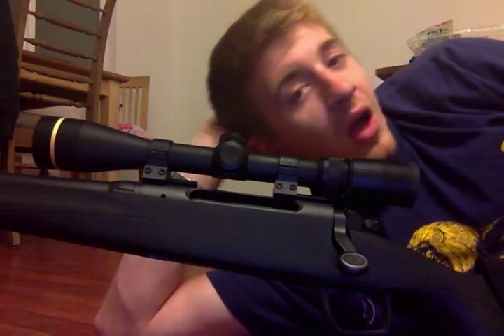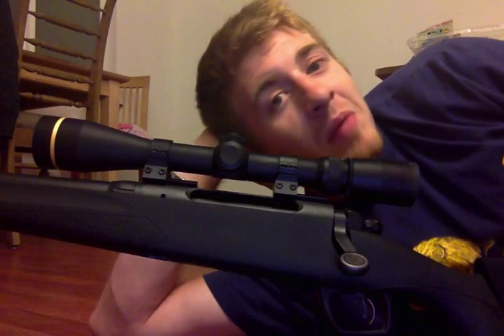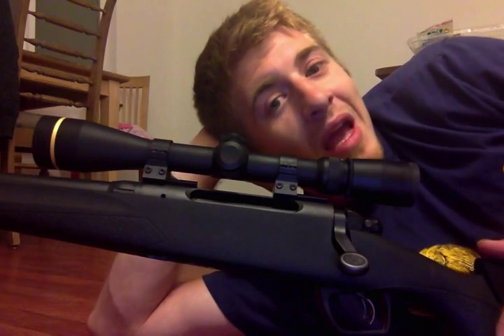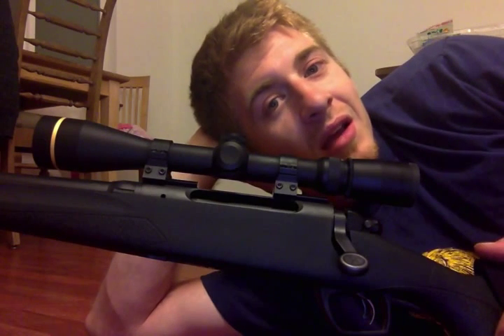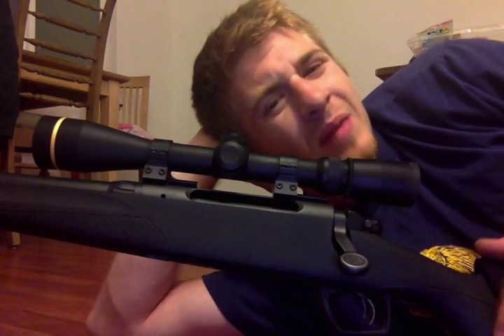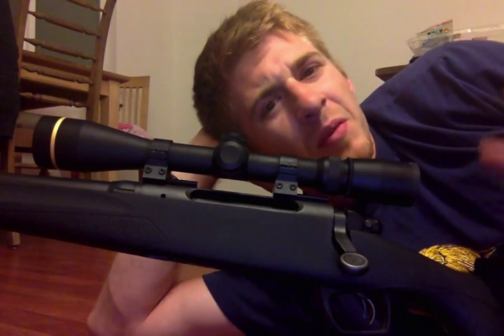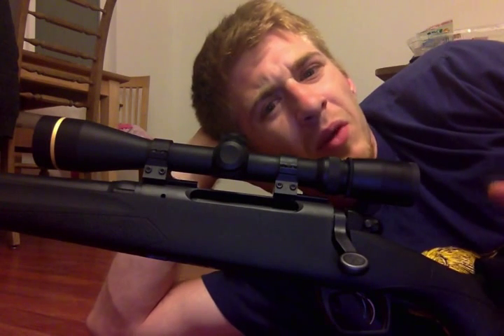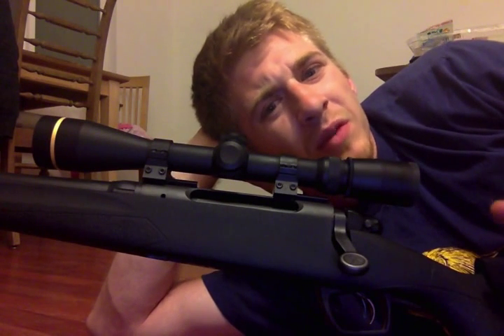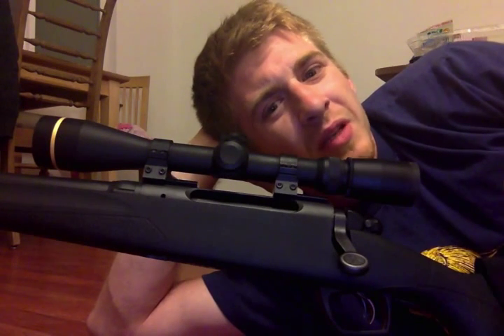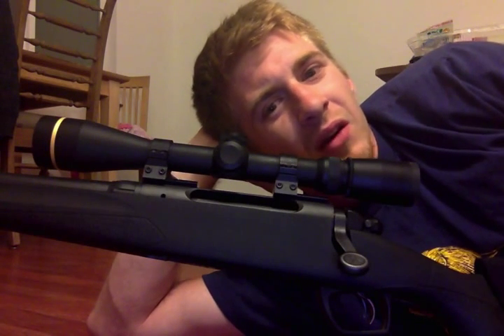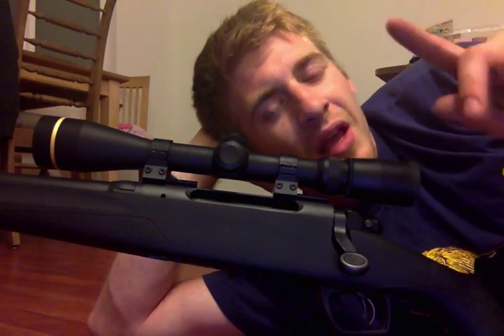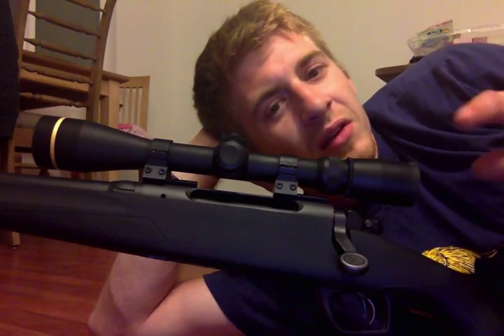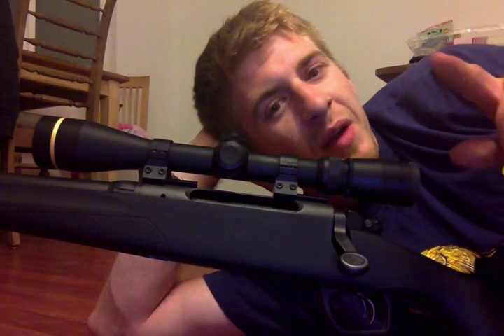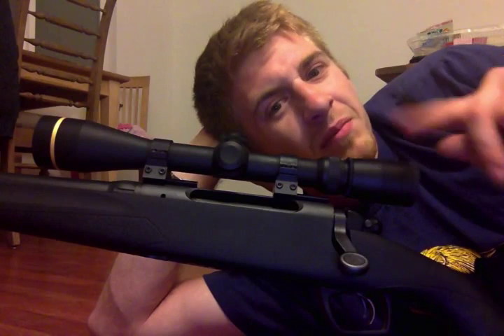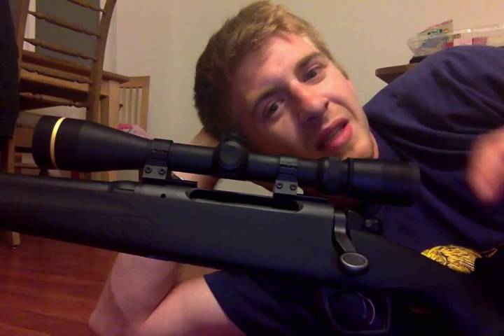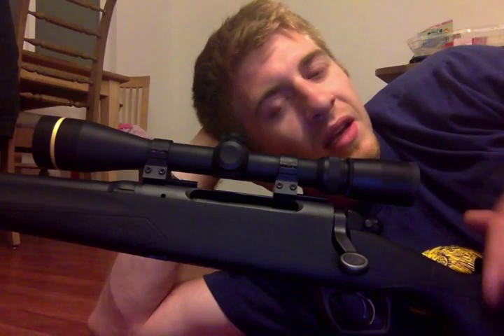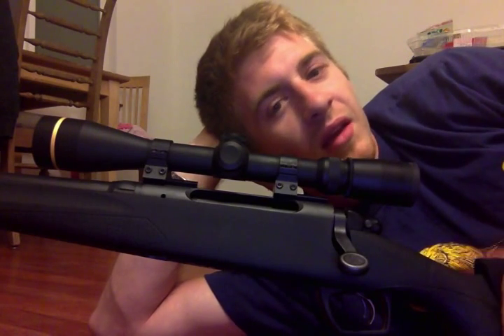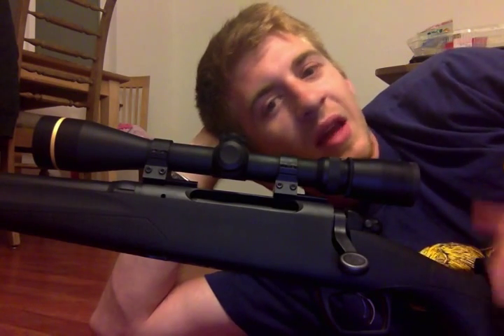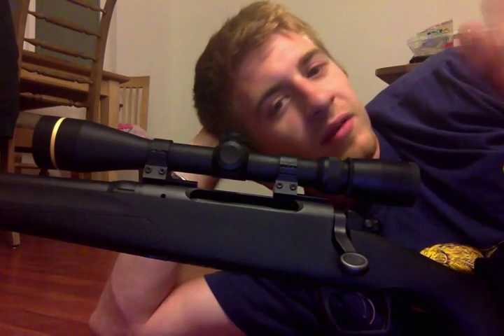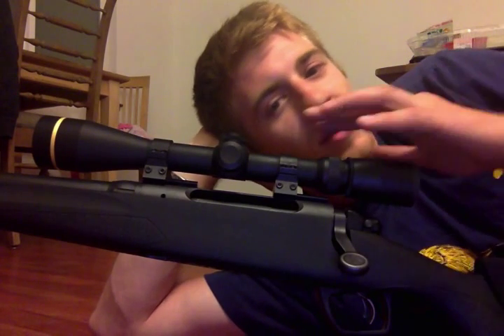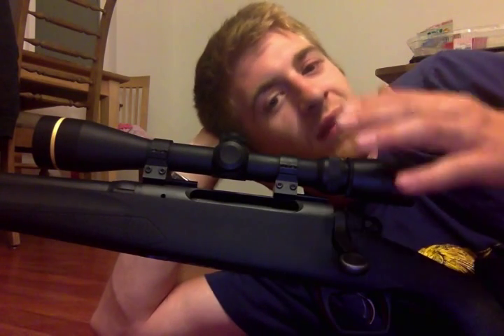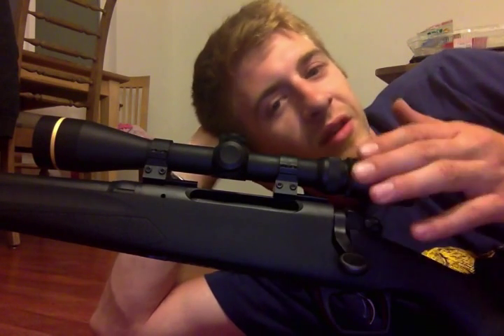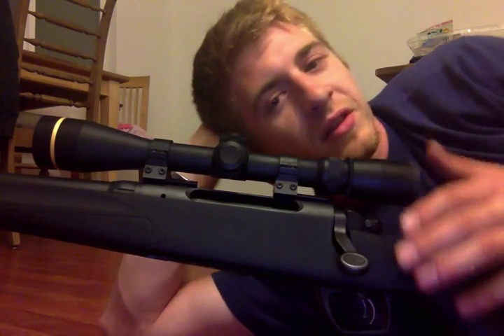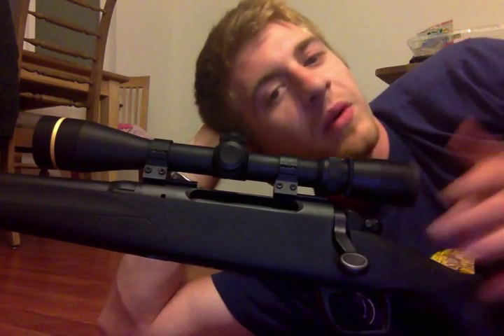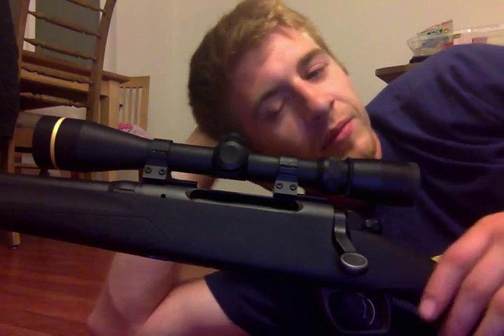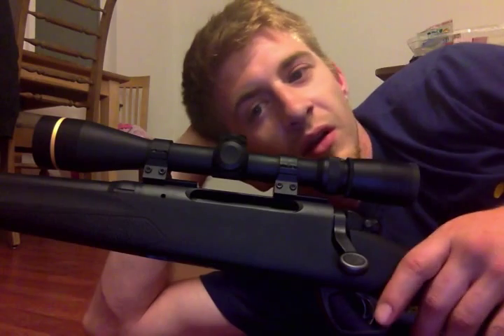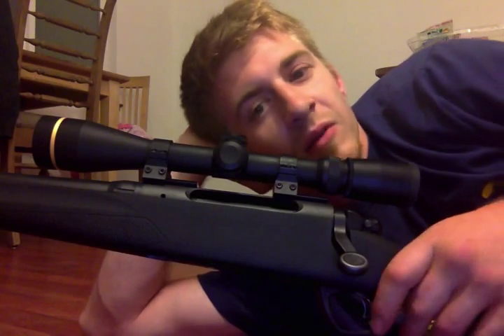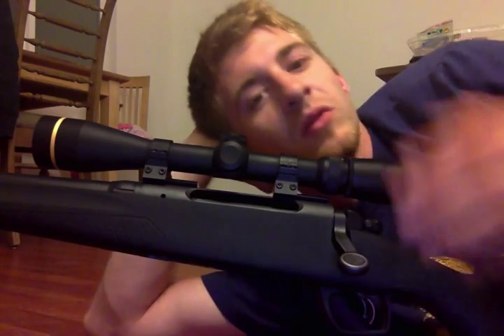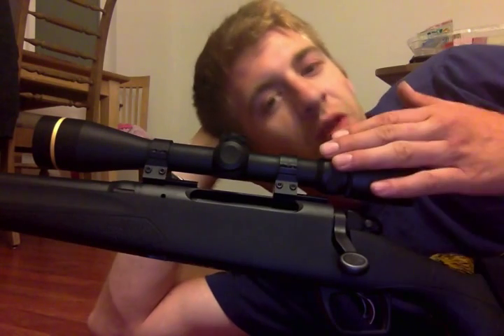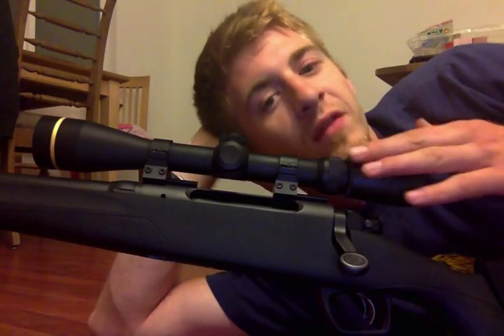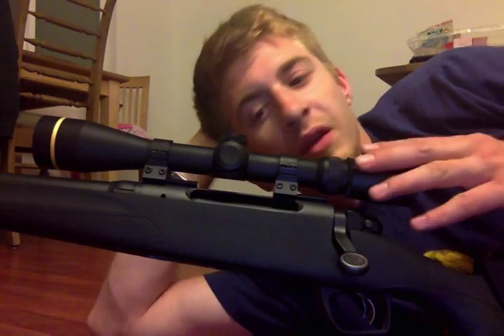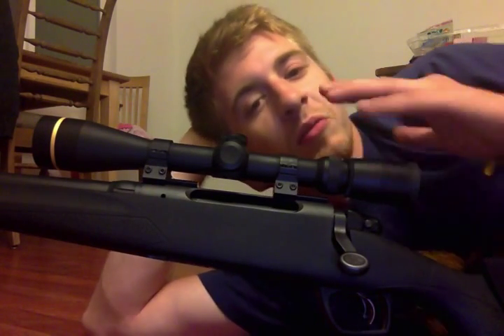My buddy had — I can't remember what the model was — but it was a Nikon, and it was 16x, and it was nowhere near as clear as this. Not even close. Totally worth every penny. Beautiful.